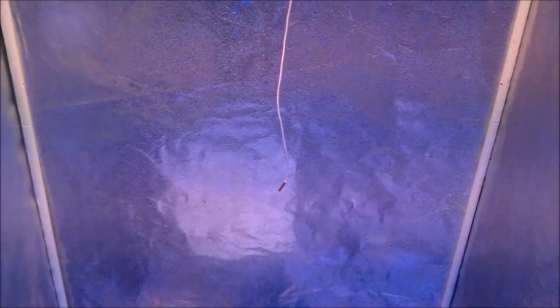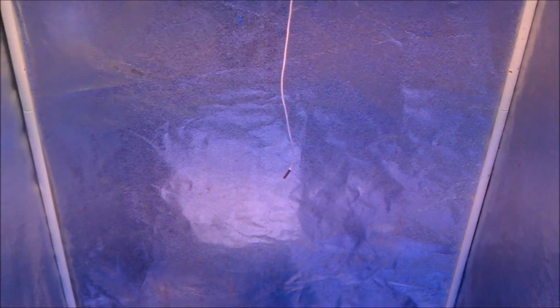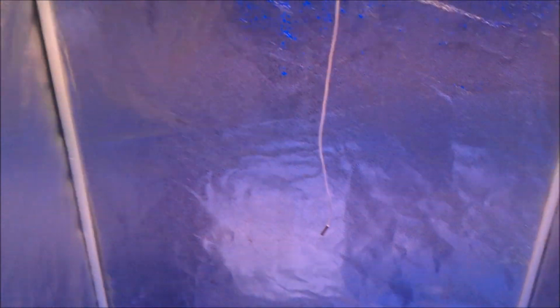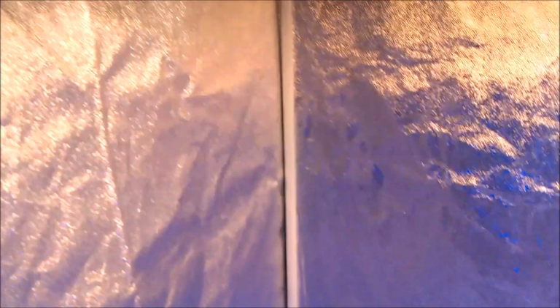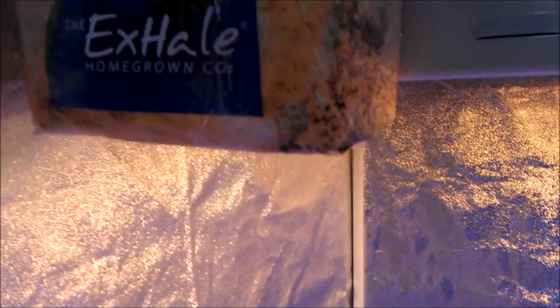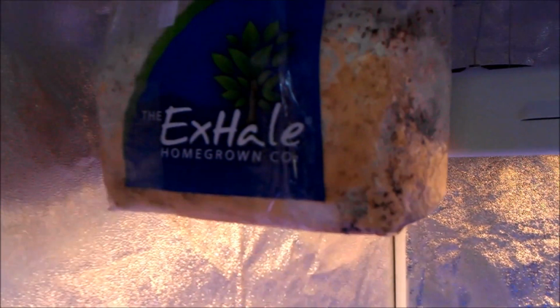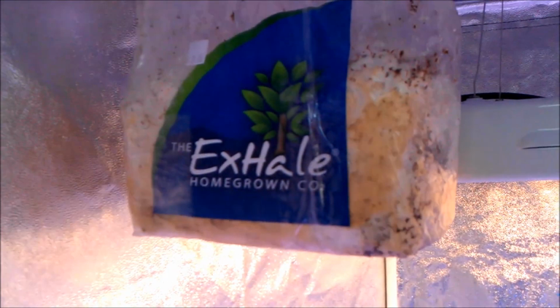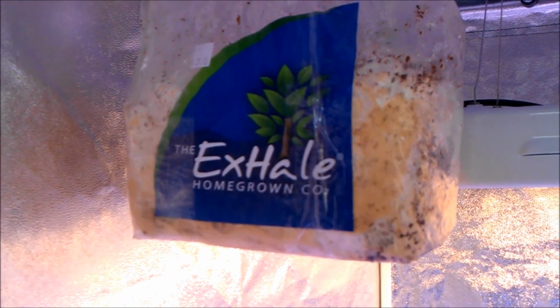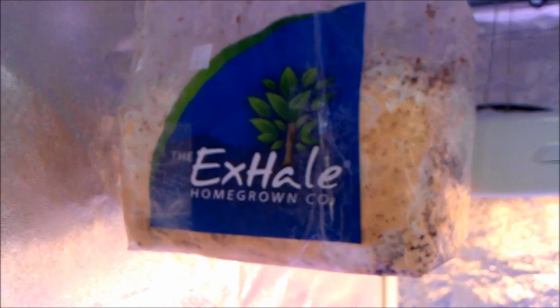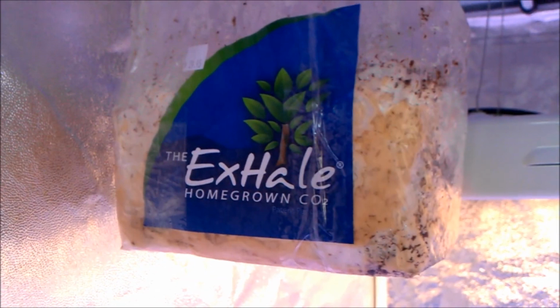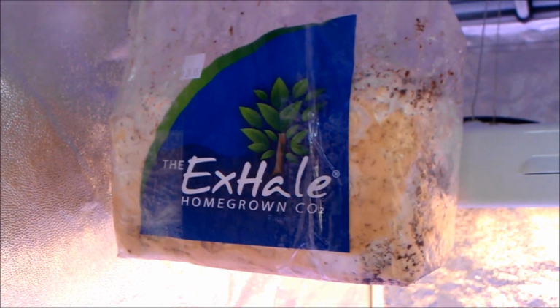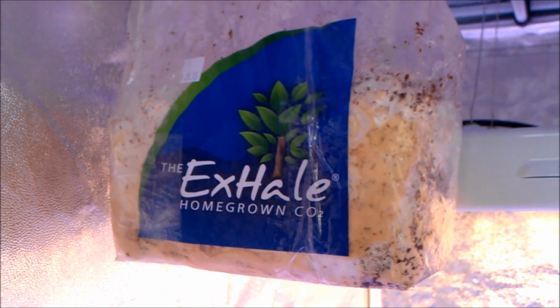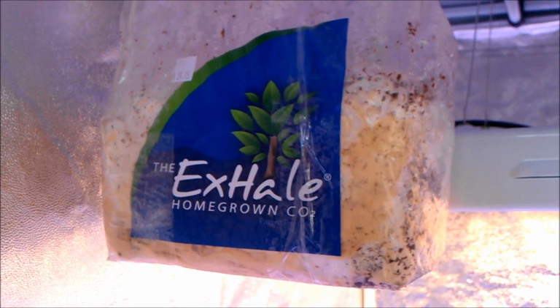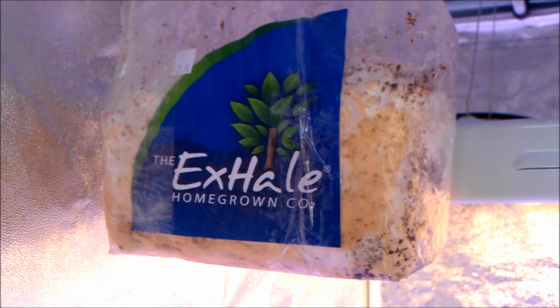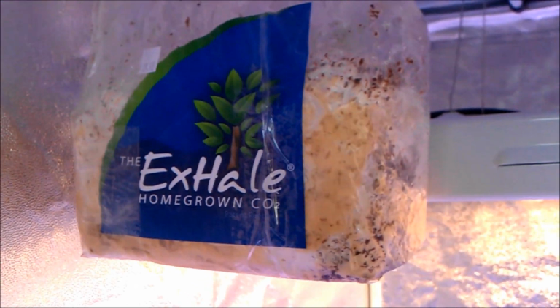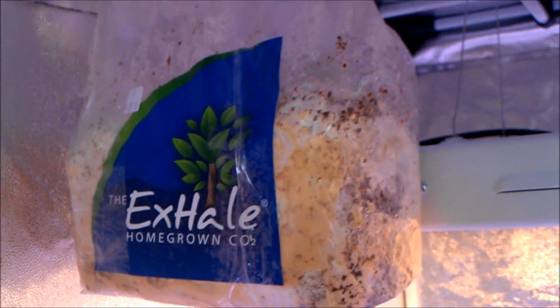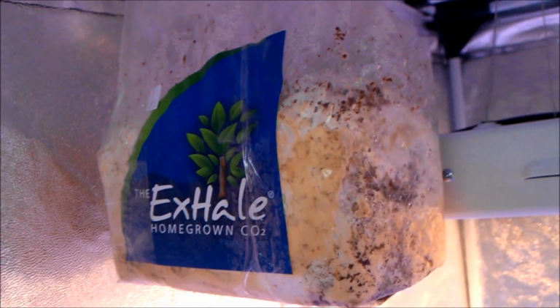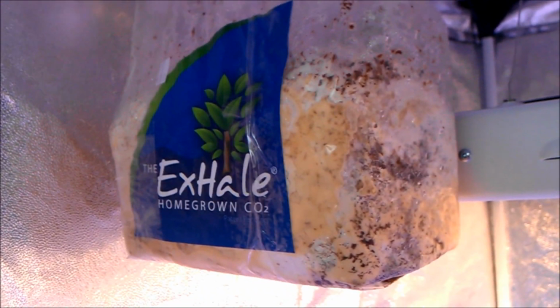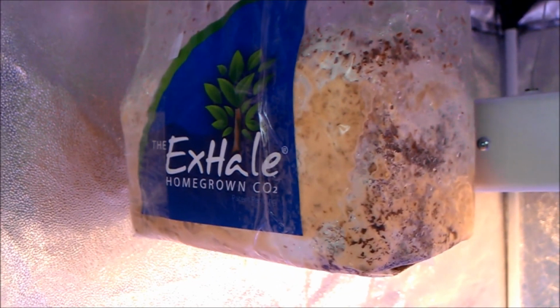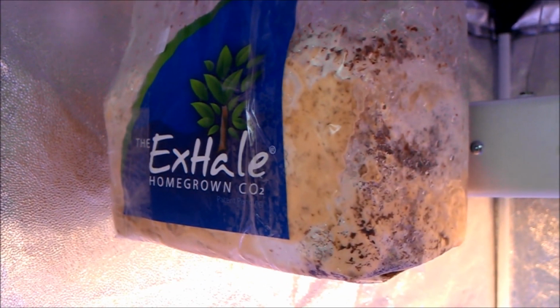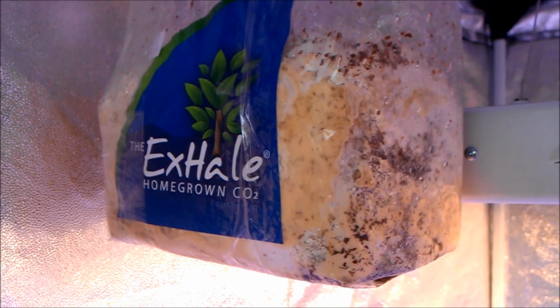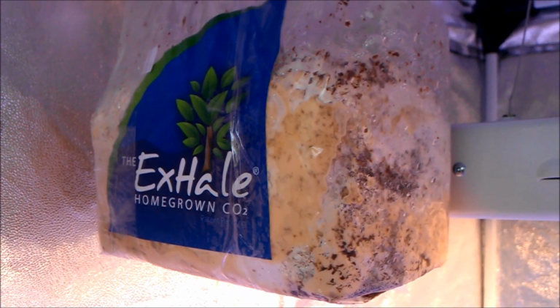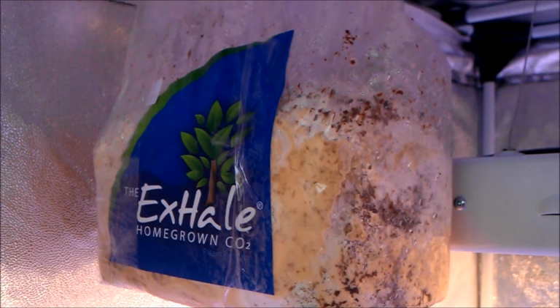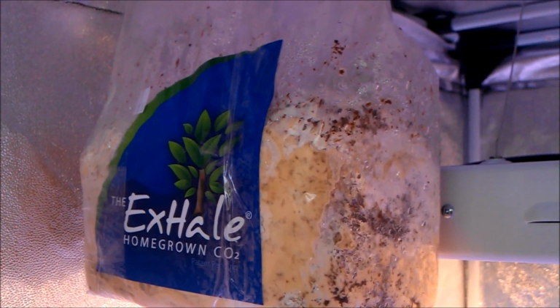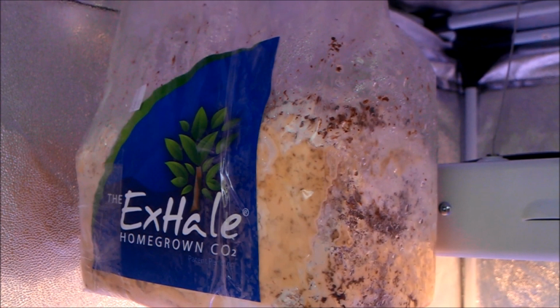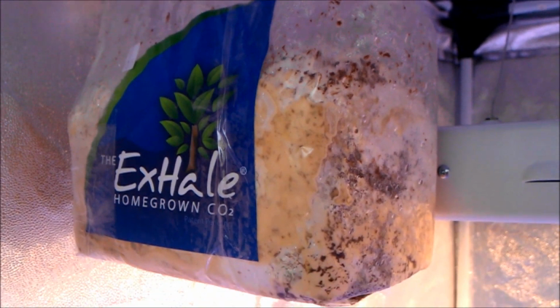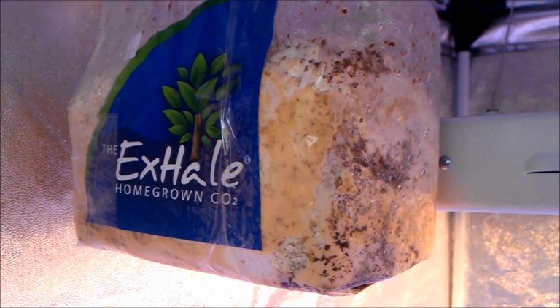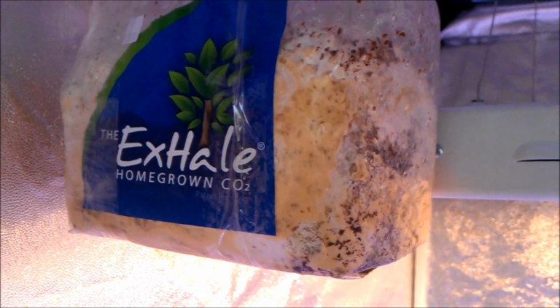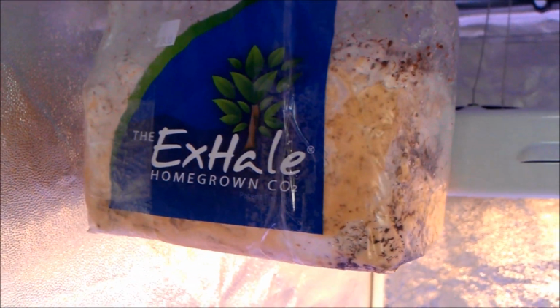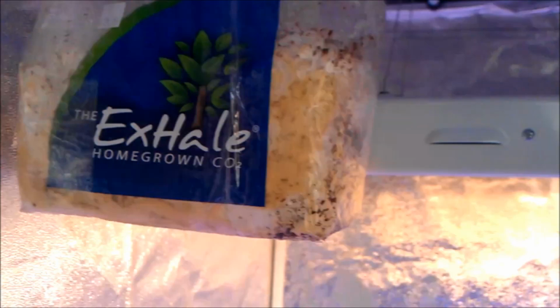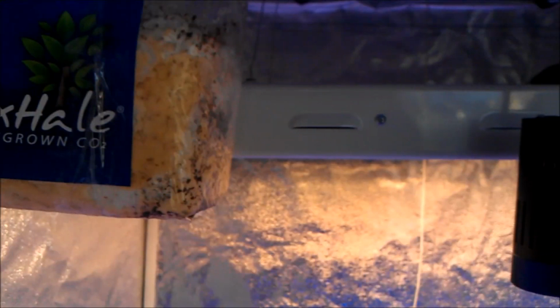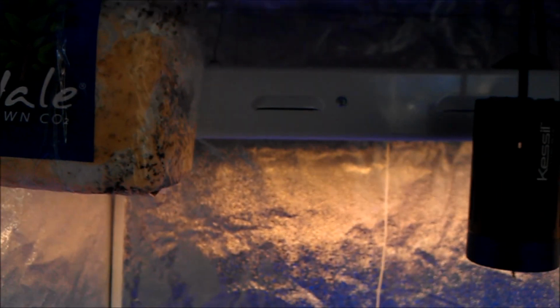We have a climate control sensor and one of the Exhale Homegrown CO2 bags. It's basically a mycelia mass — a non-fruiting mass that just produces CO2.